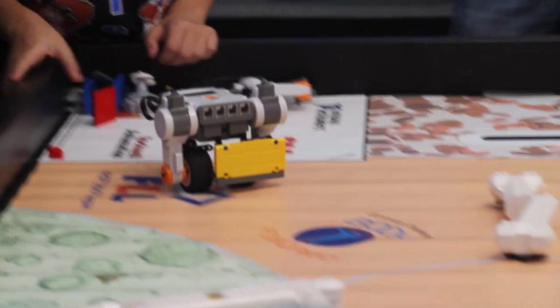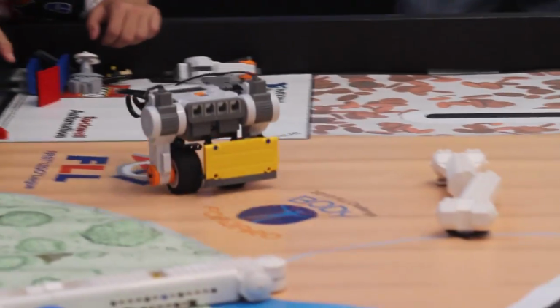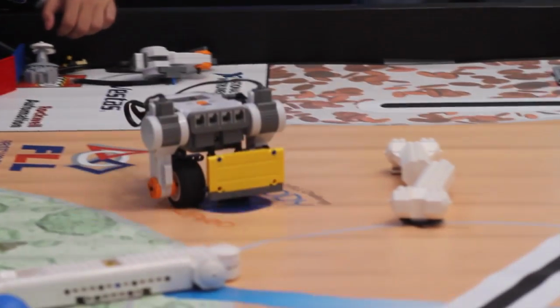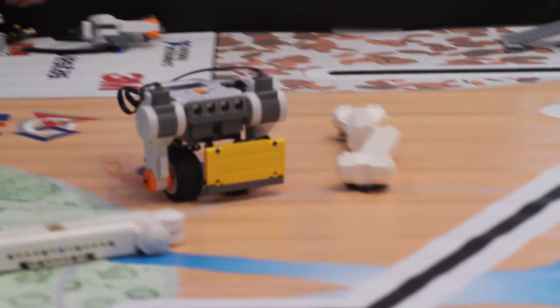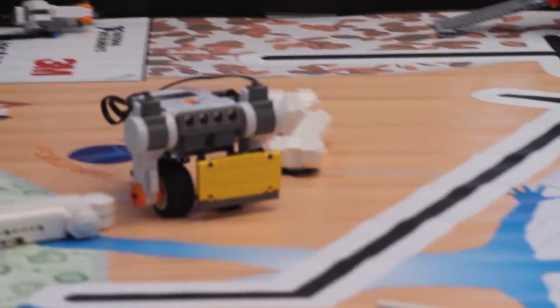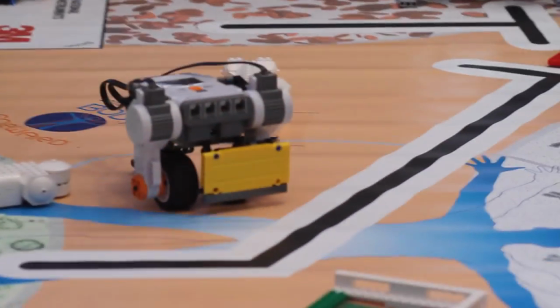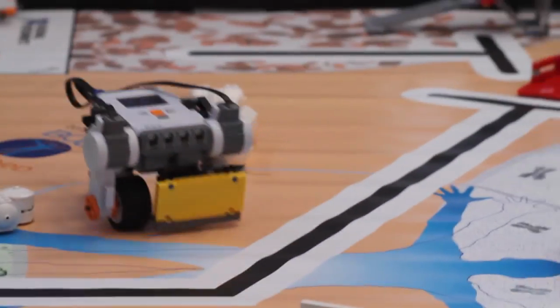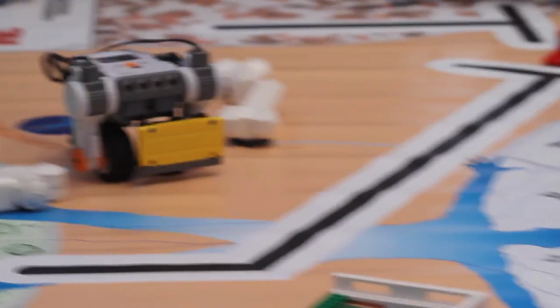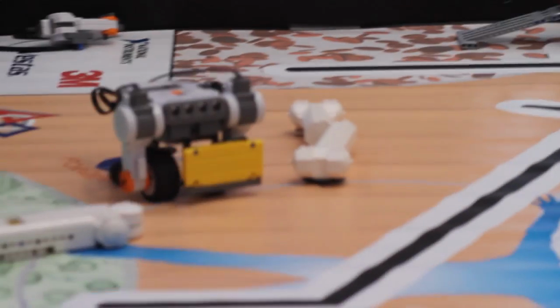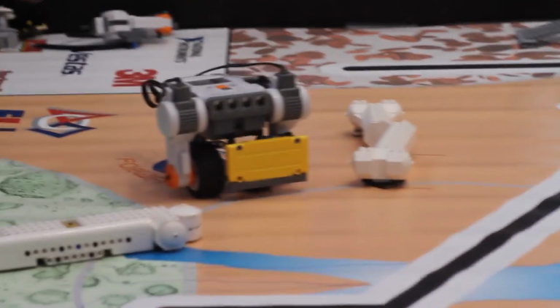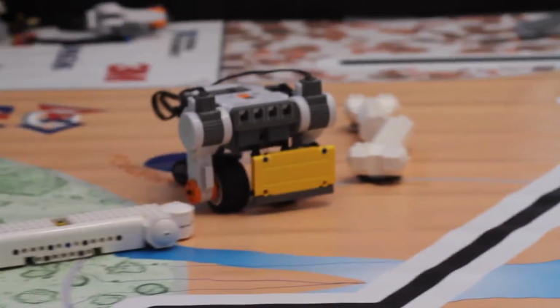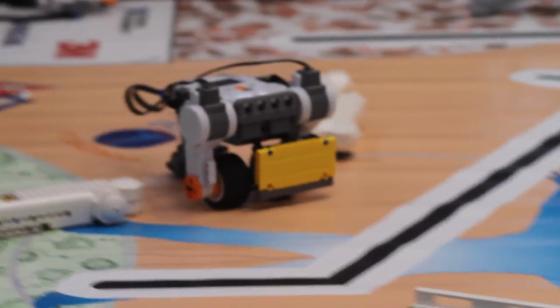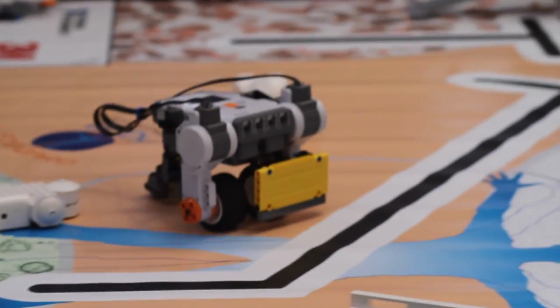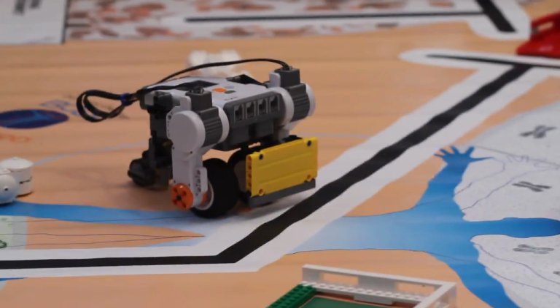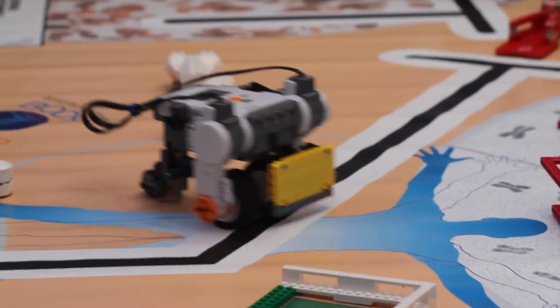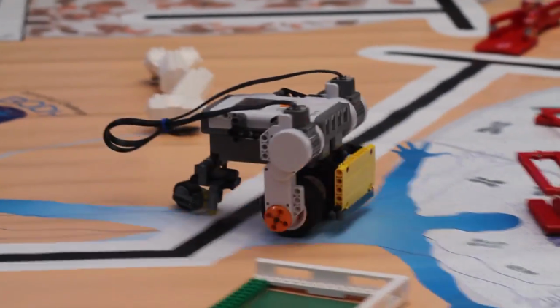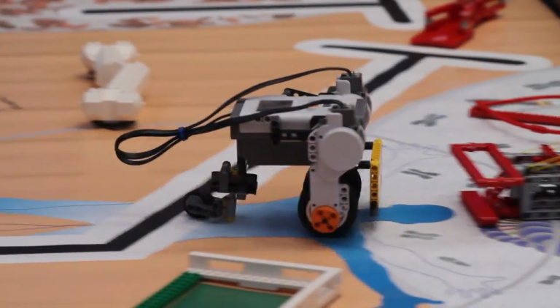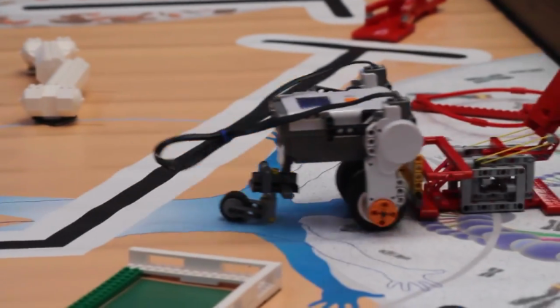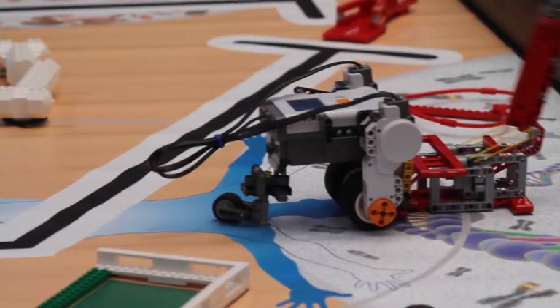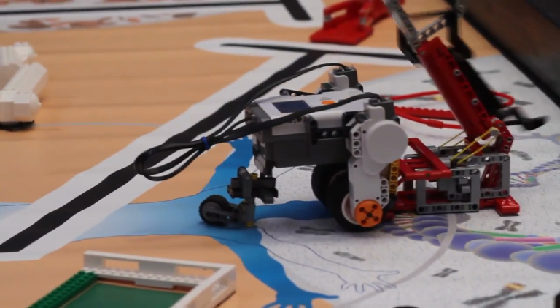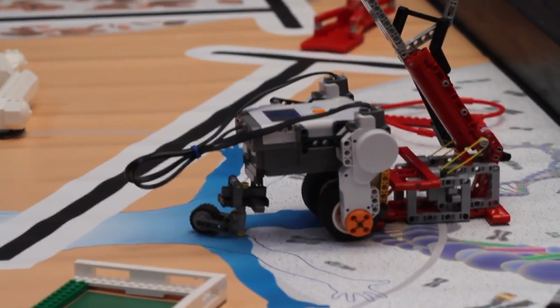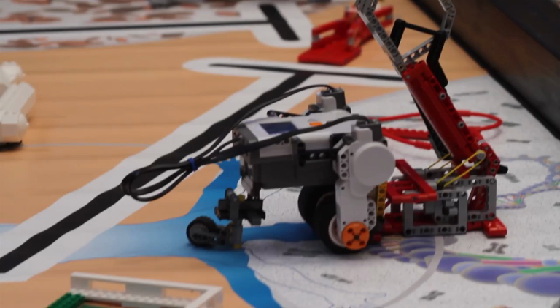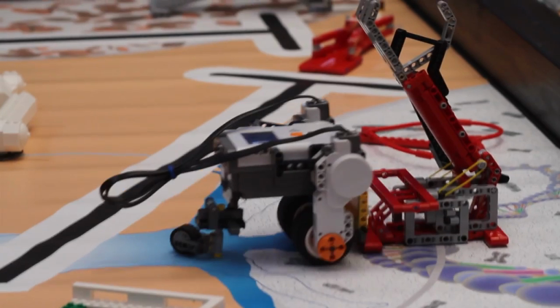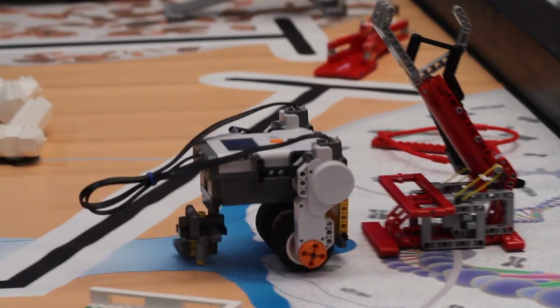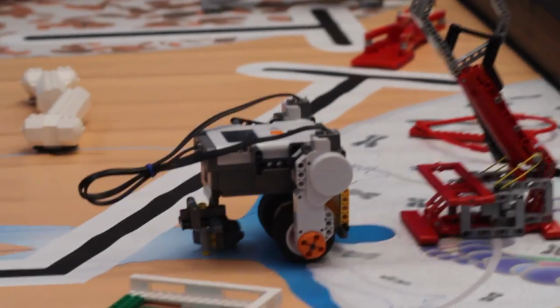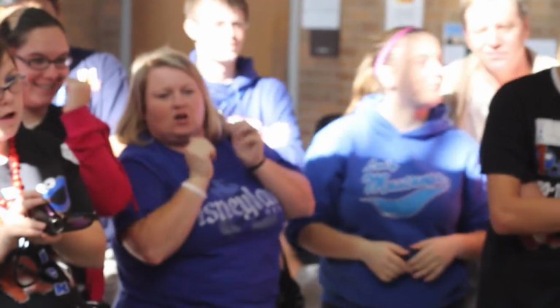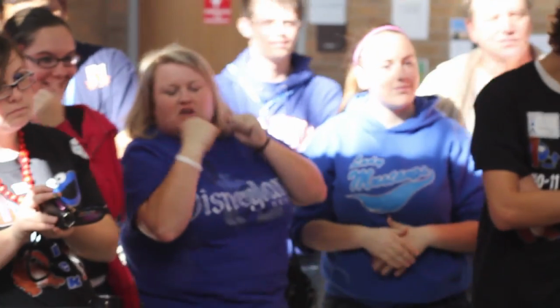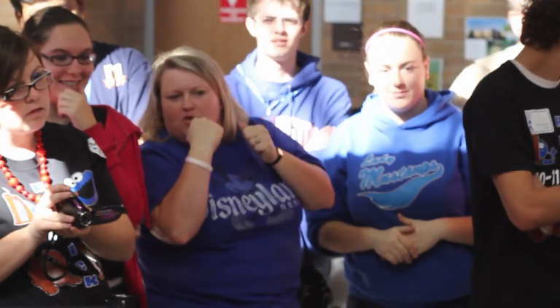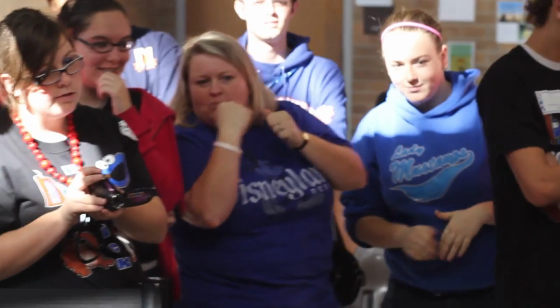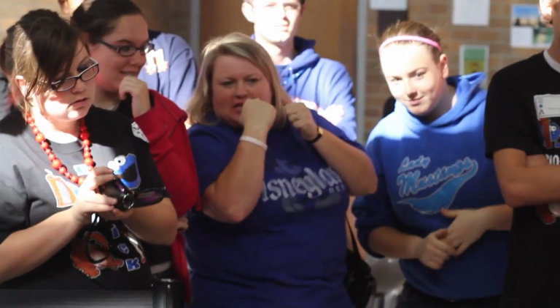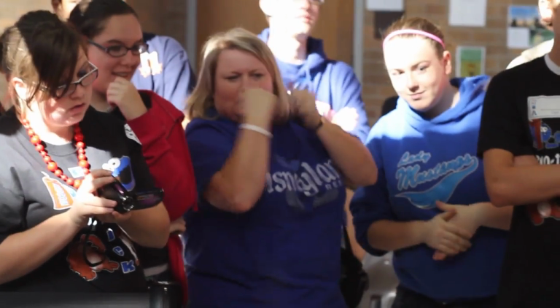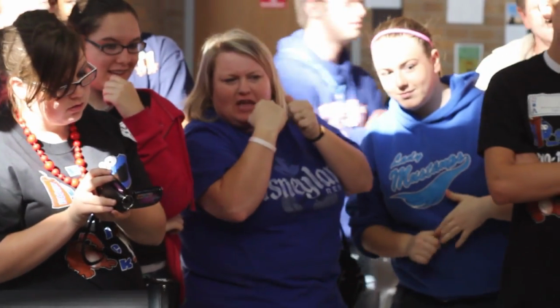Each of these things is done by the robot autonomously. These are not remote control — these are robots that they have programmed beforehand.